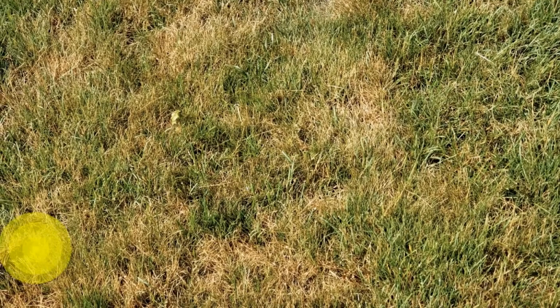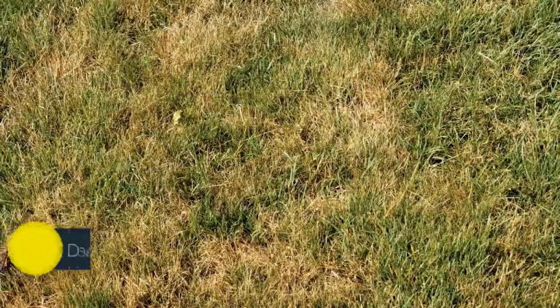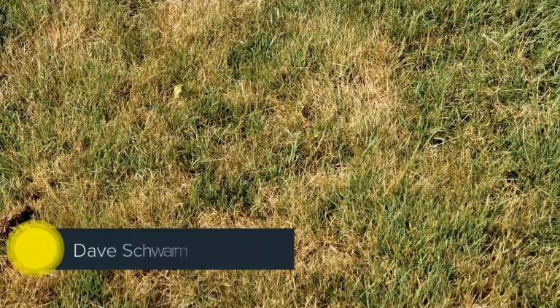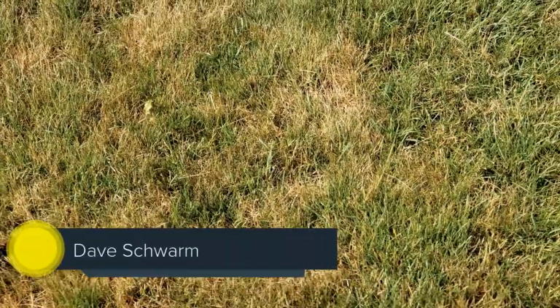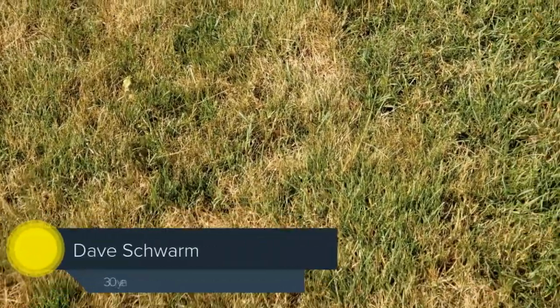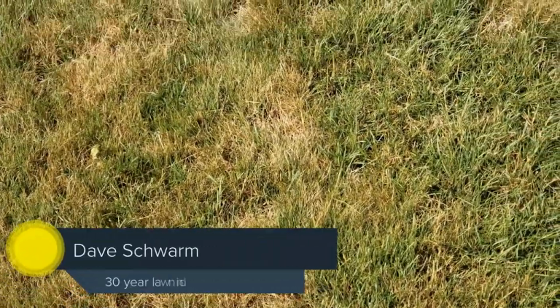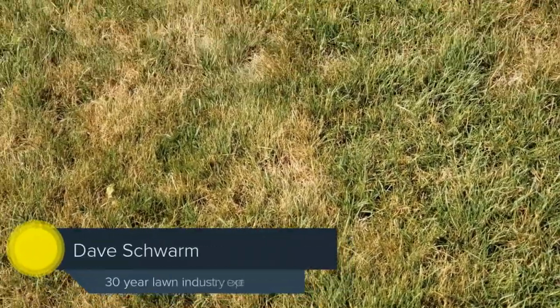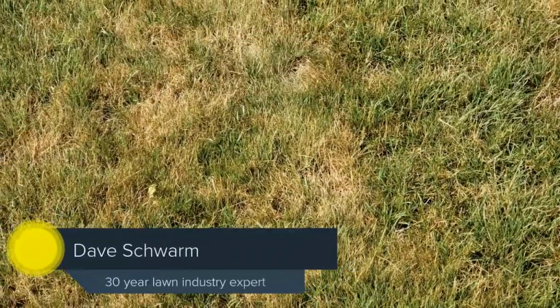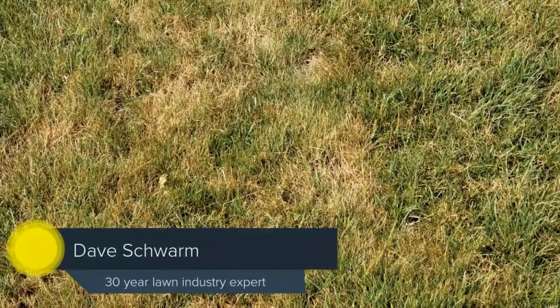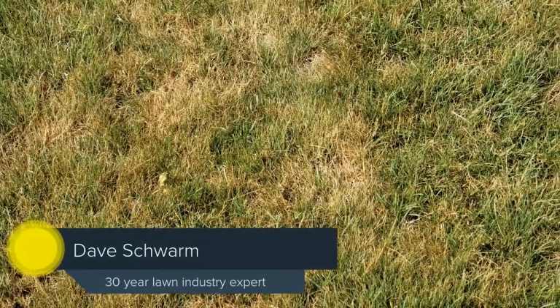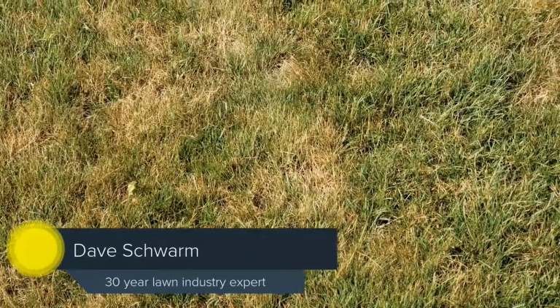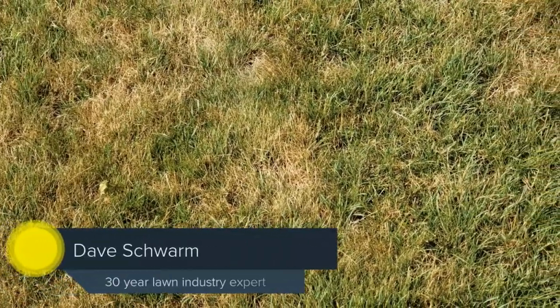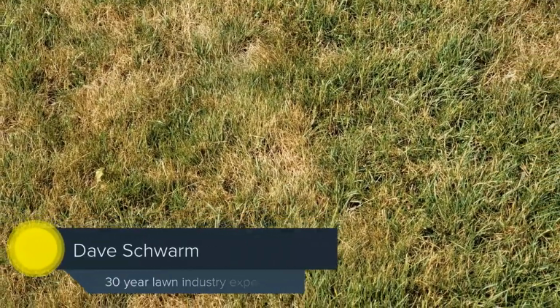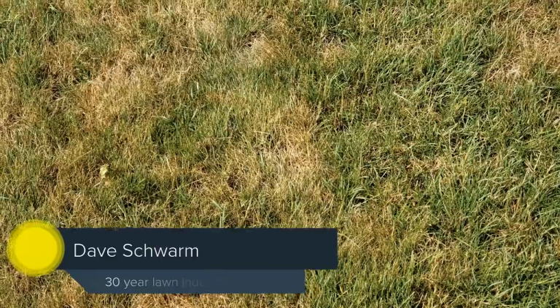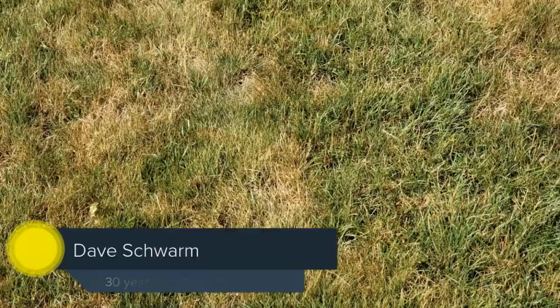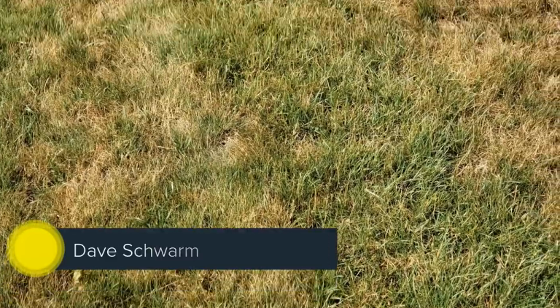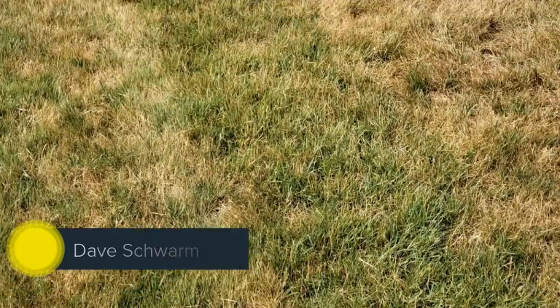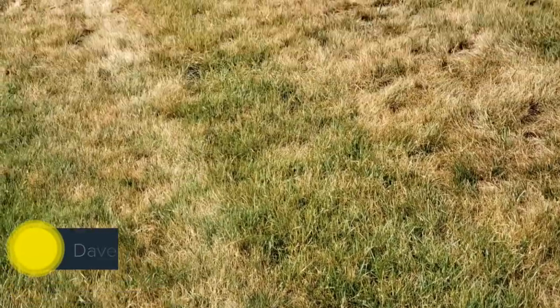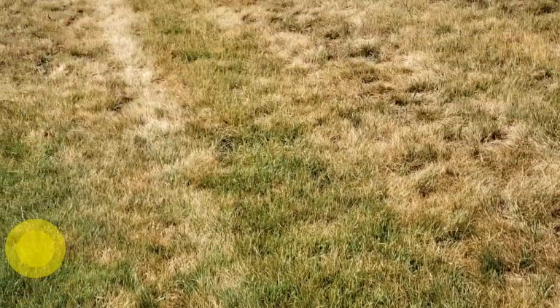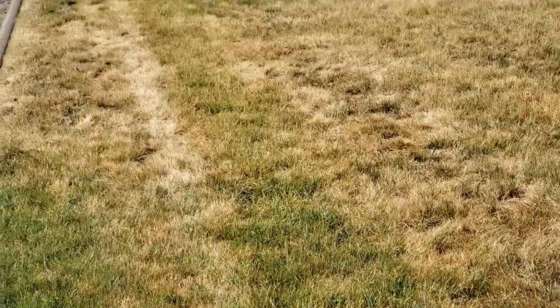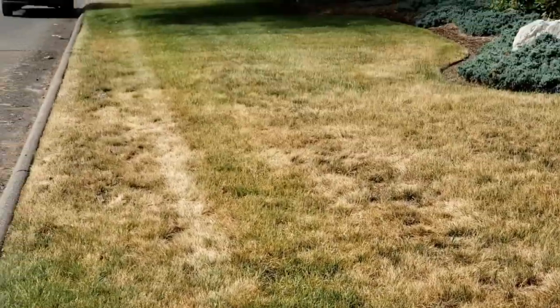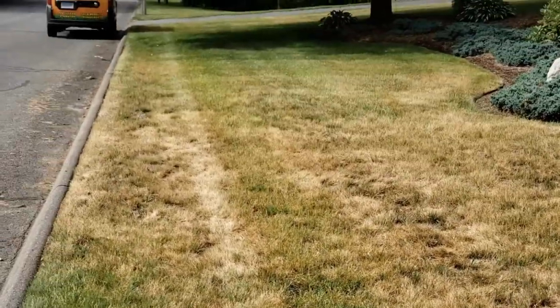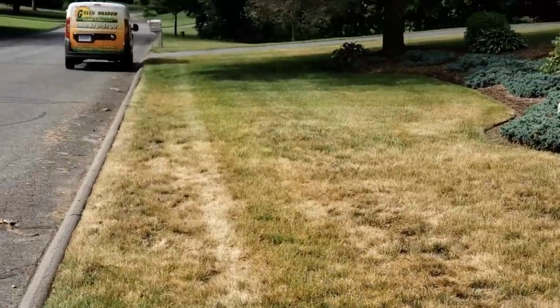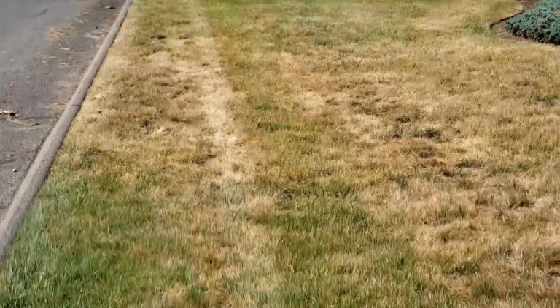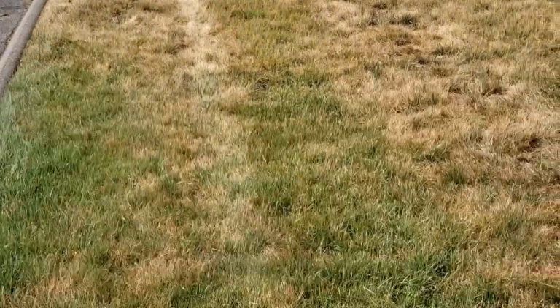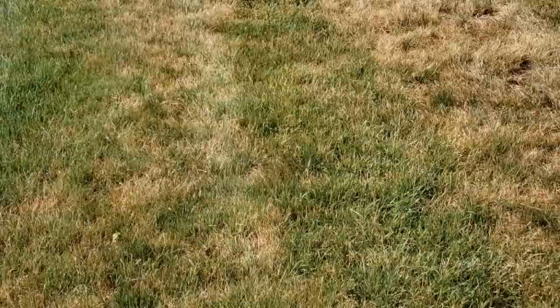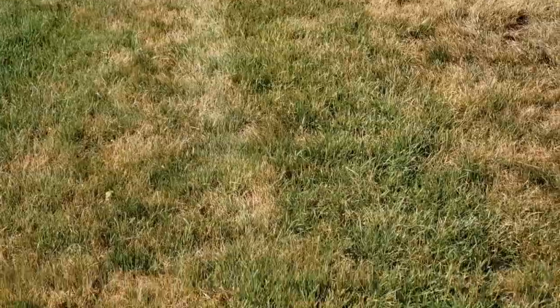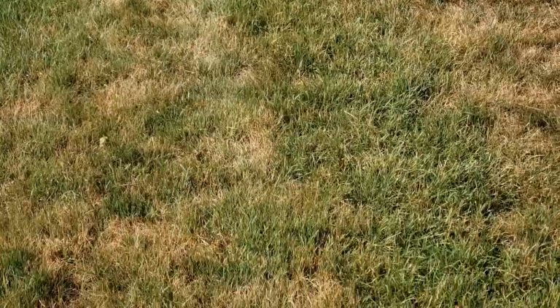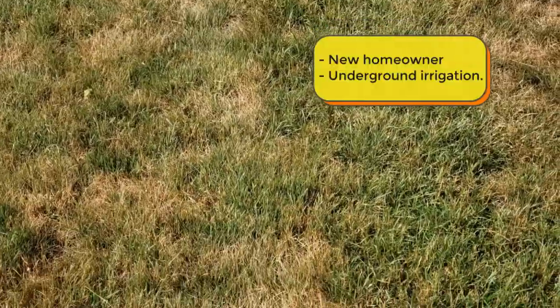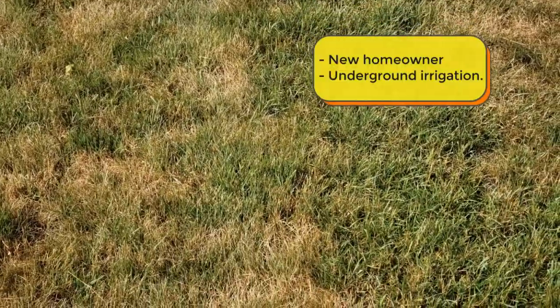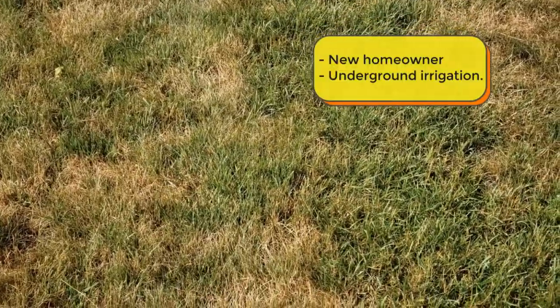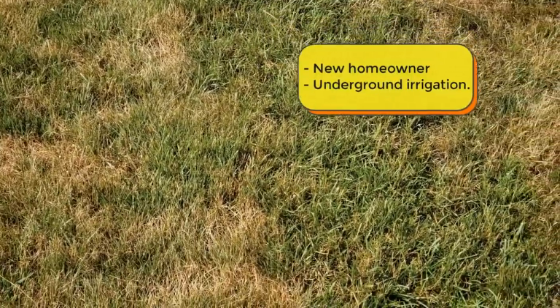Hey, it's Dave at Green Meadow Lawn Care and I'm here today looking at a lawn in Summers, Connecticut. This lawn actually has an underground irrigation system. Somebody just moved into the property and we're trying to get them on track.